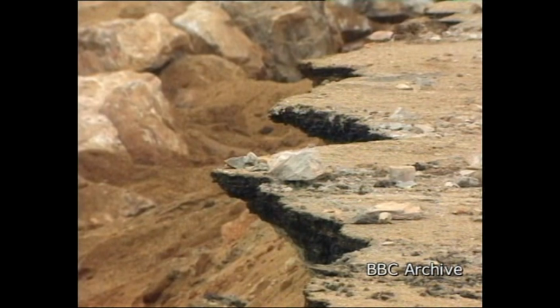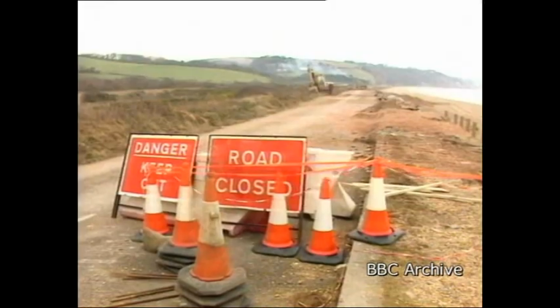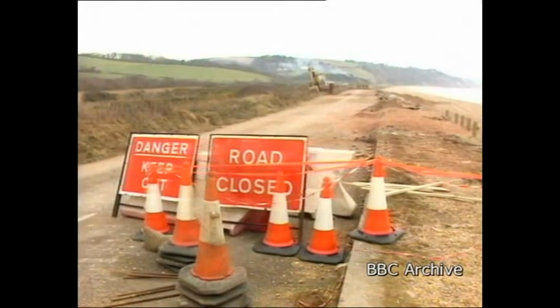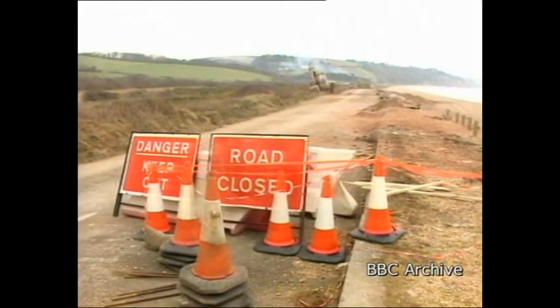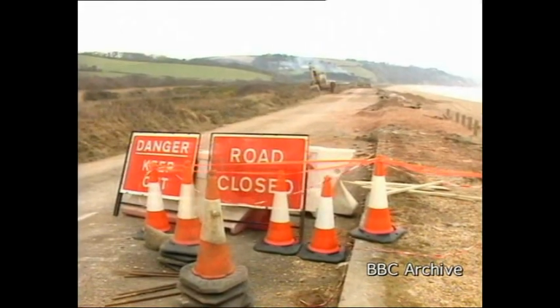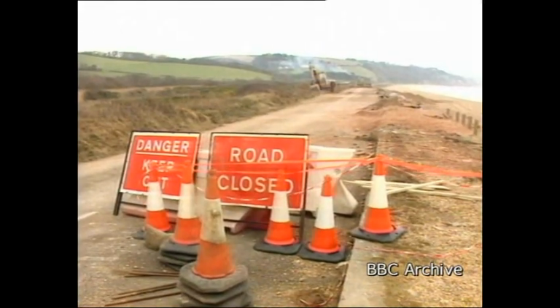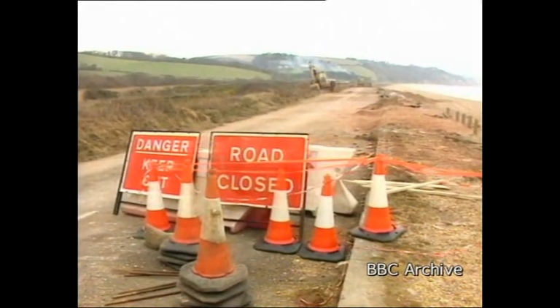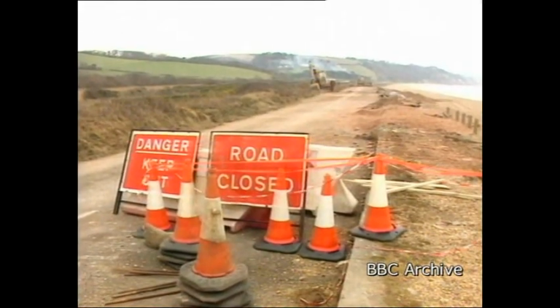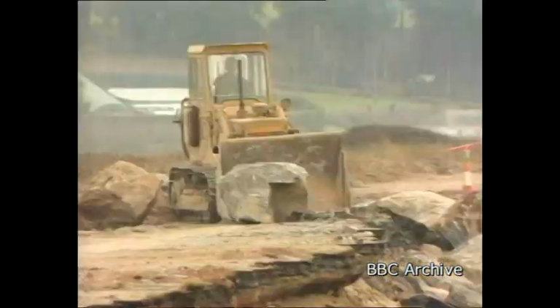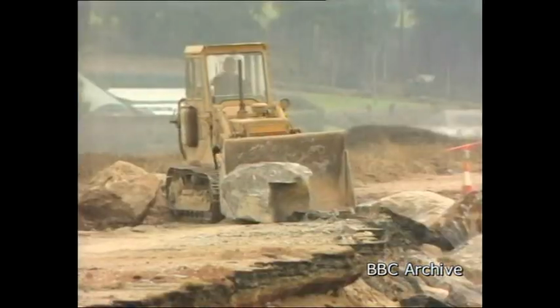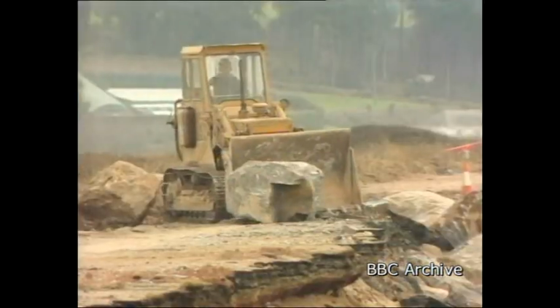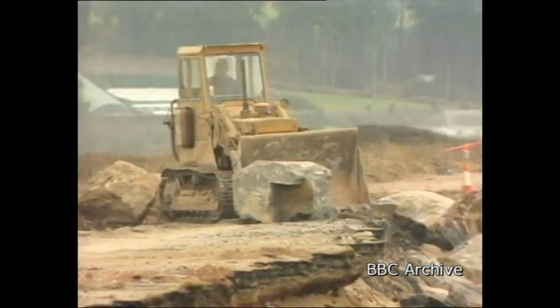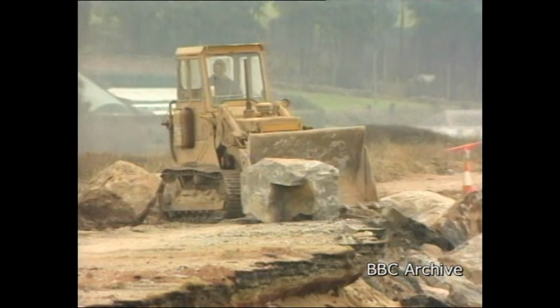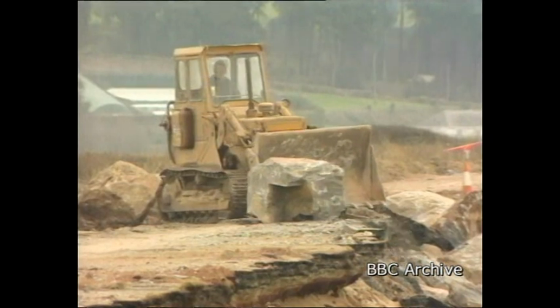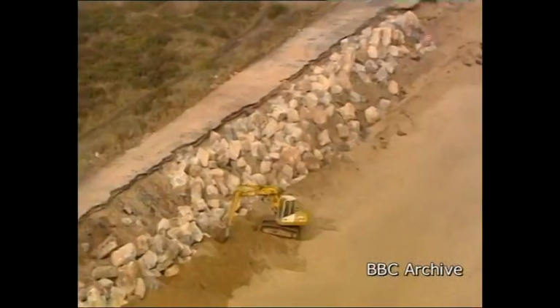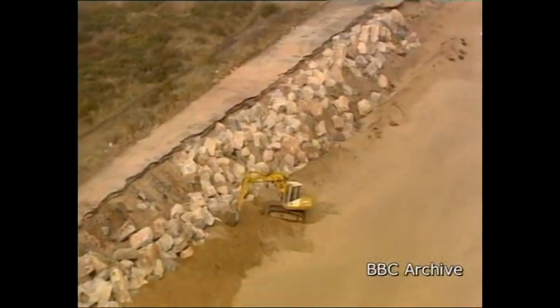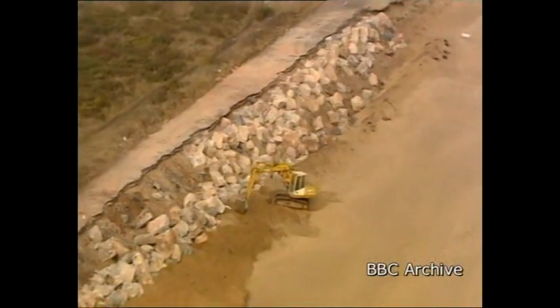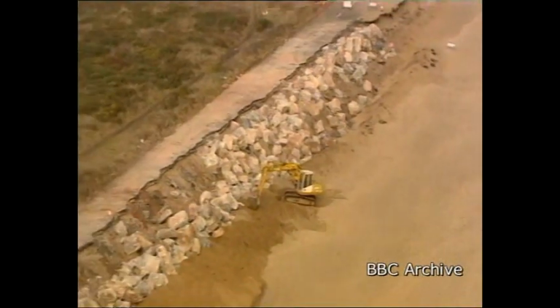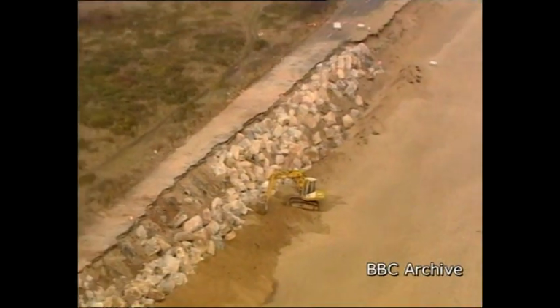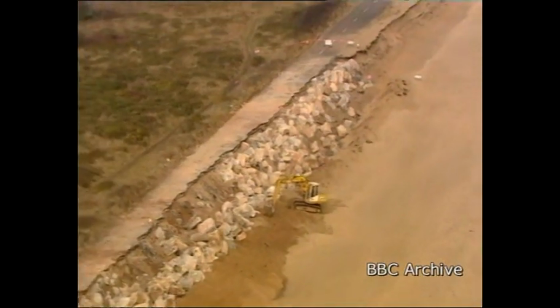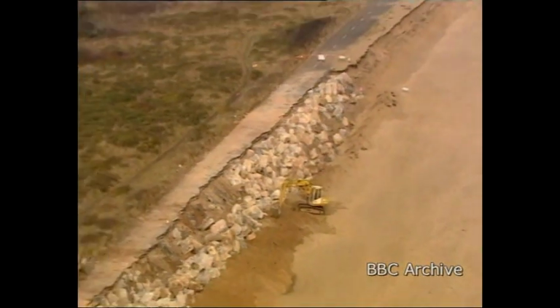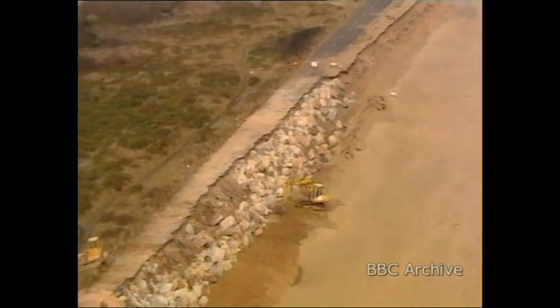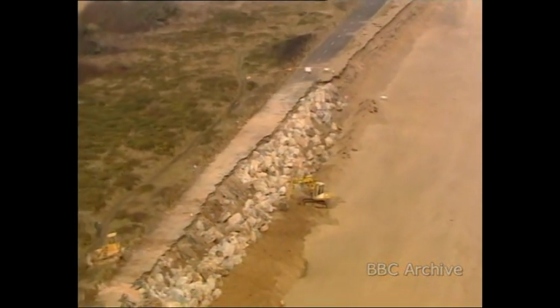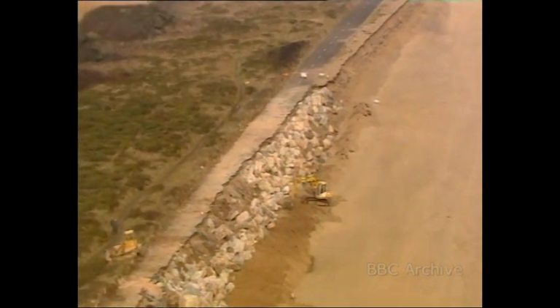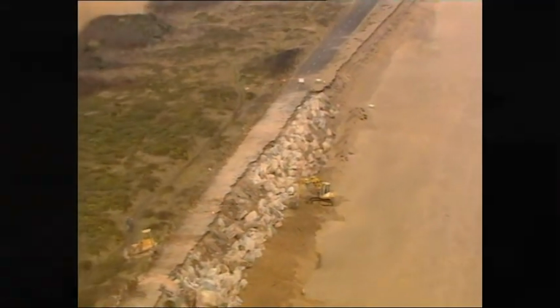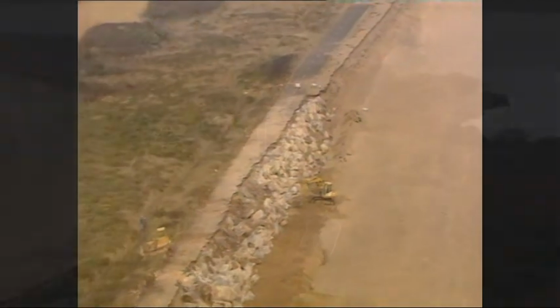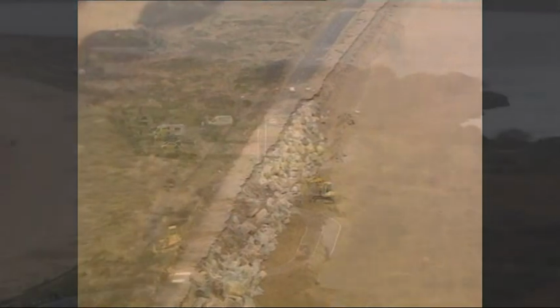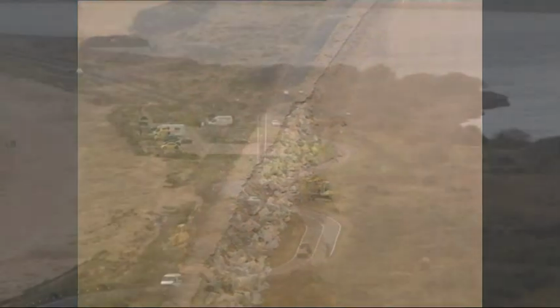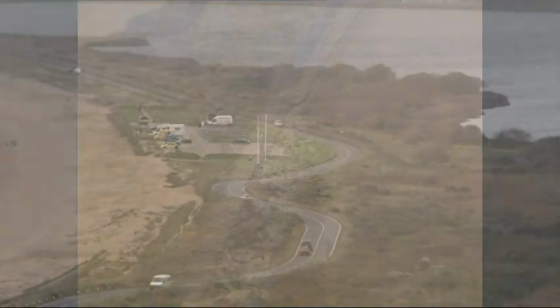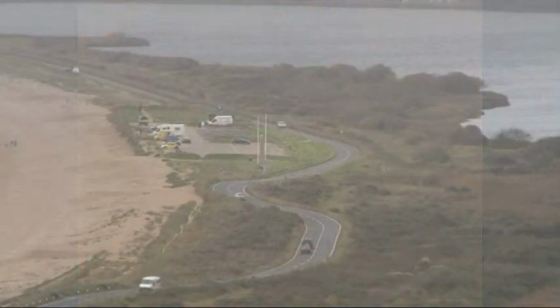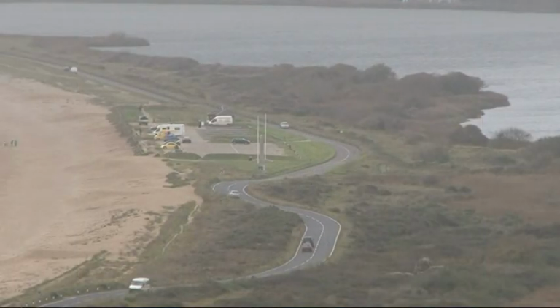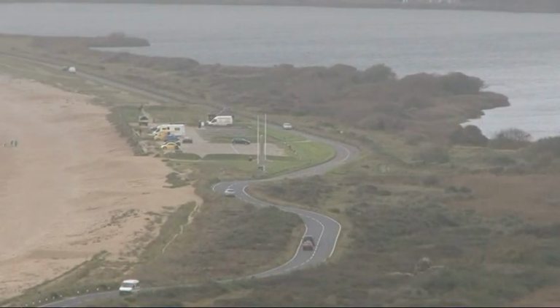It caused chaos at the time, with a lot of argument over what should happen next, and it took some time to sort out. This was done by moving the road about 20 metres inland and rebuilding it.